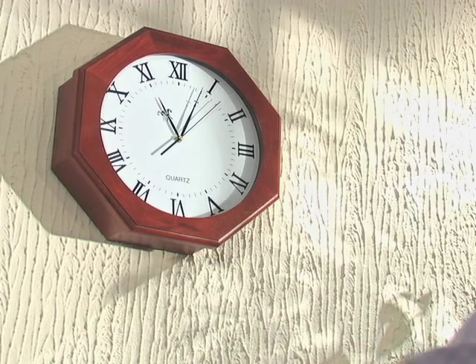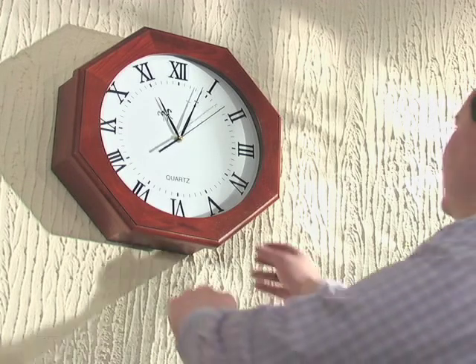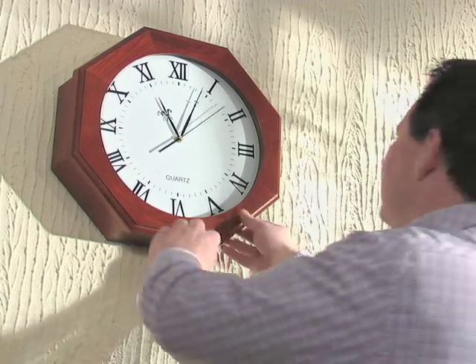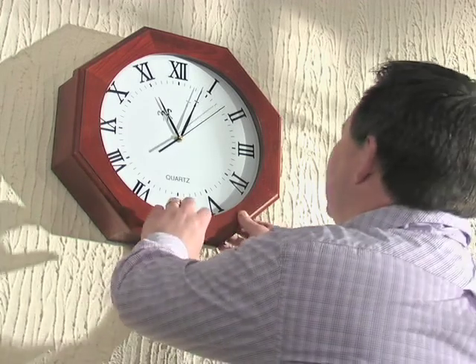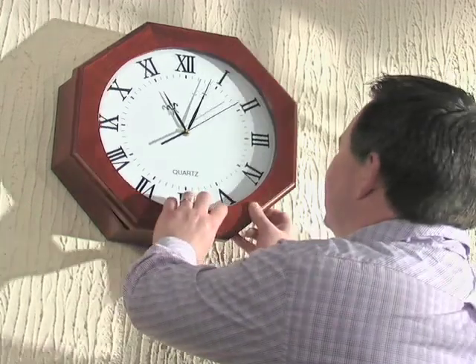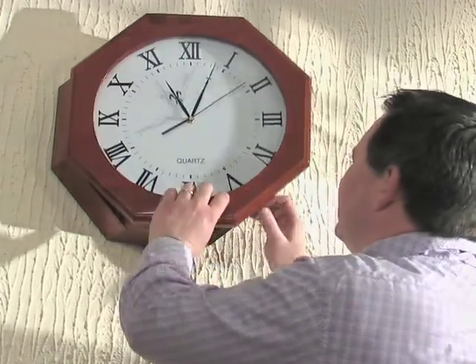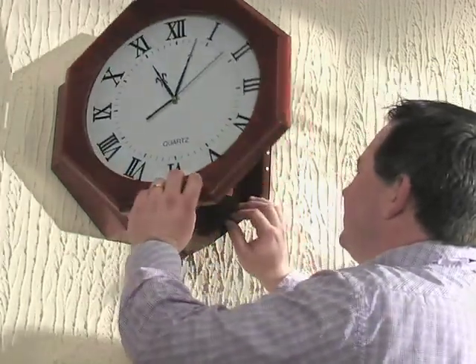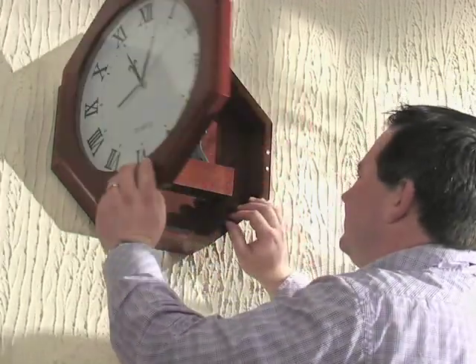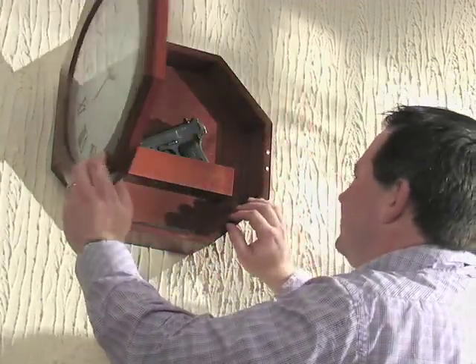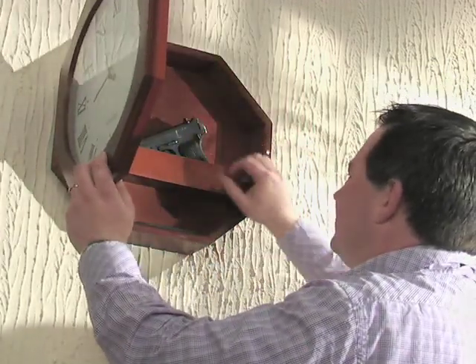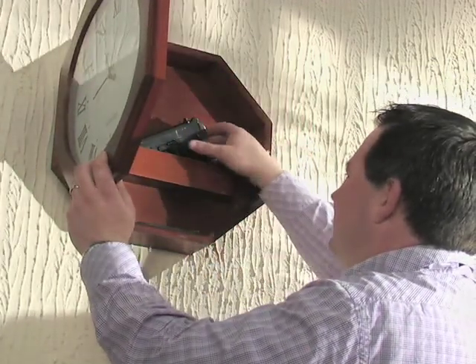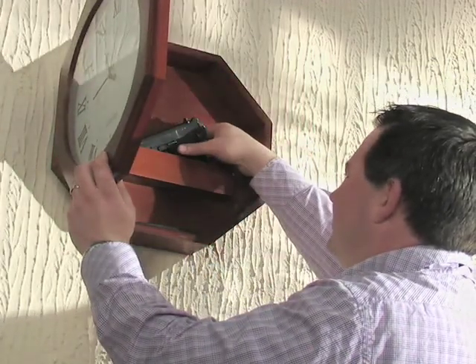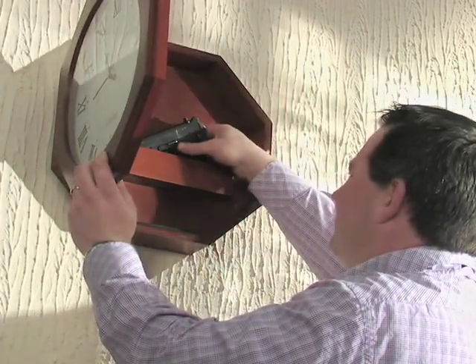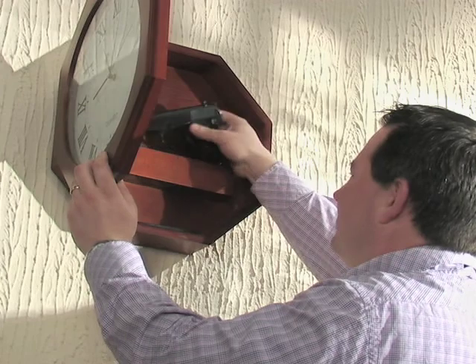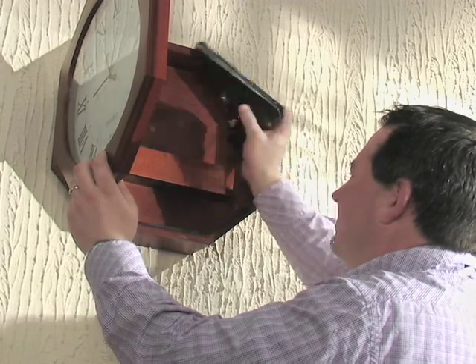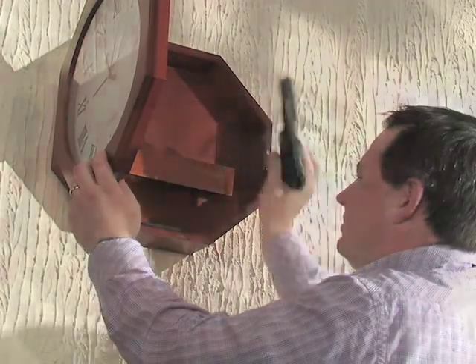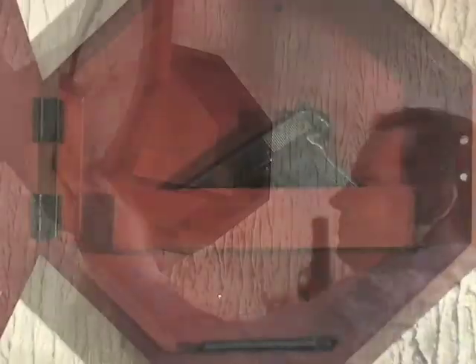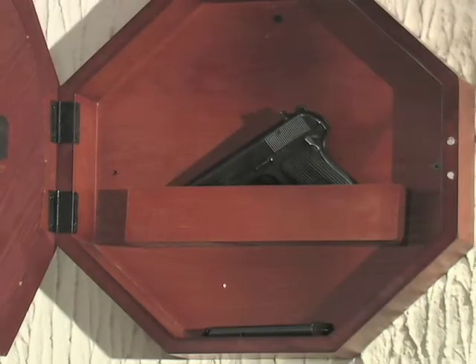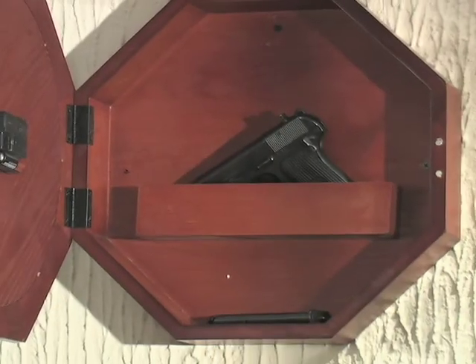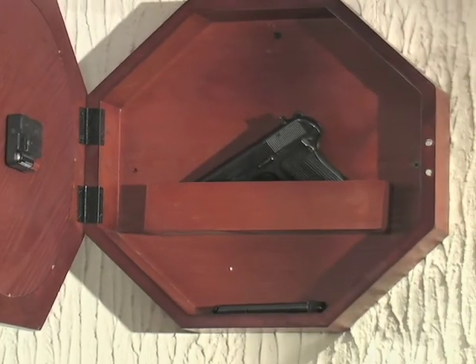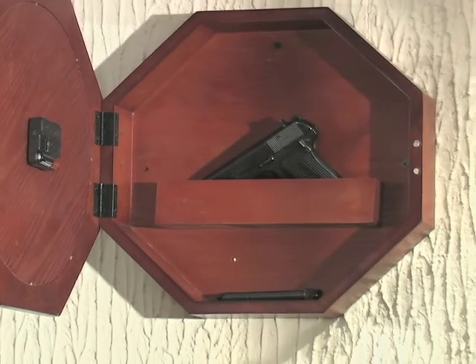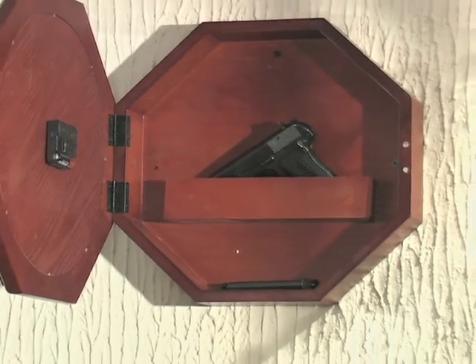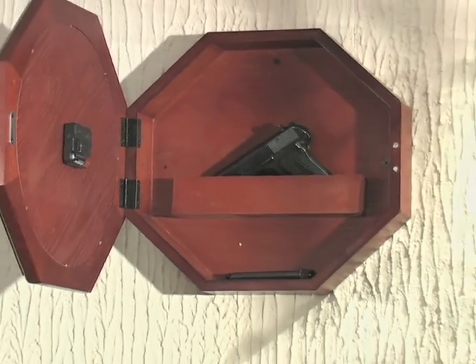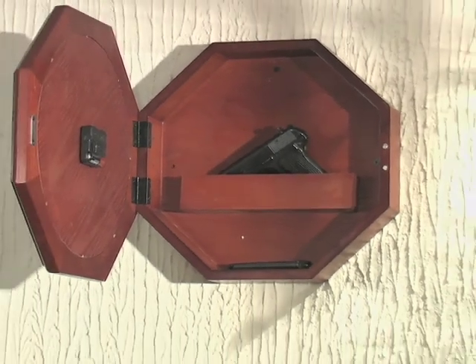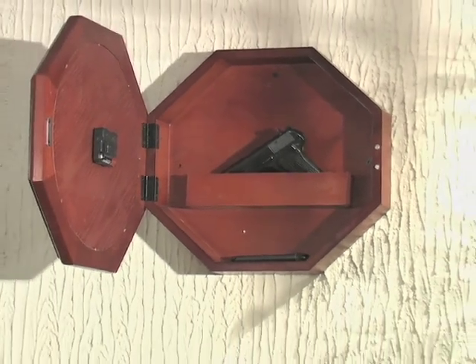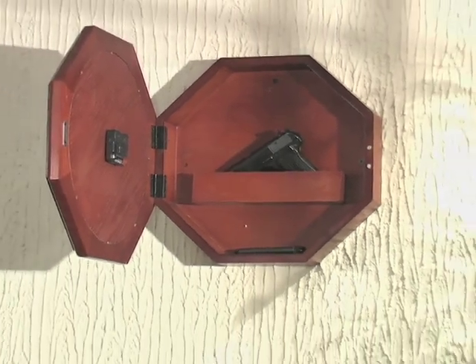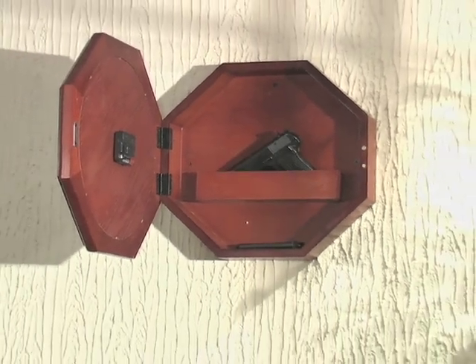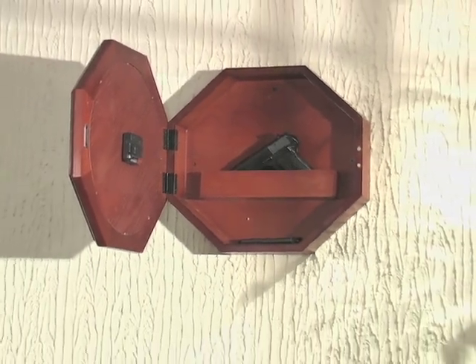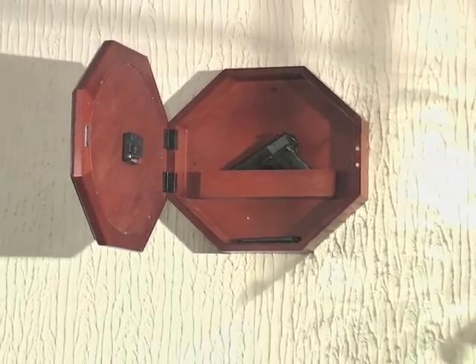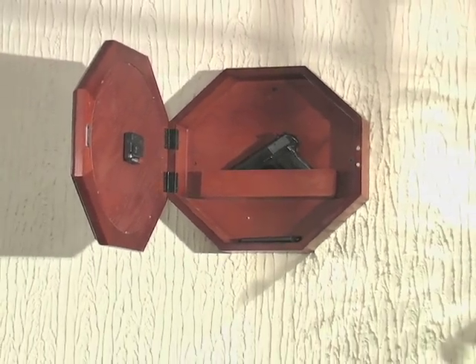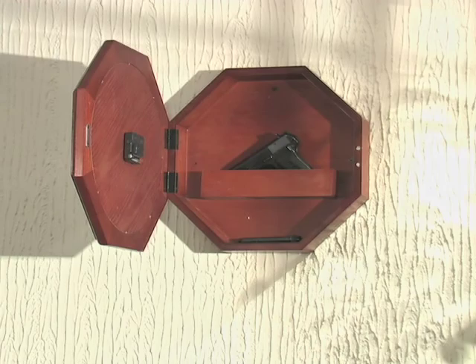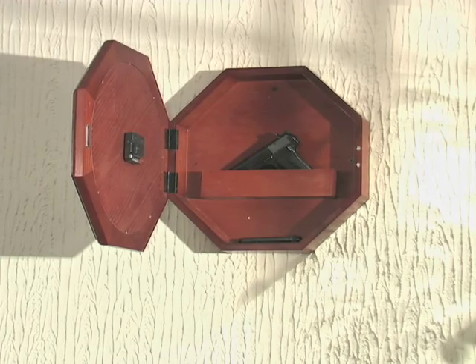But it's not an ordinary timekeeper. Within the clock's hollow interior is a secret storage place for most semi-auto handguns and revolvers.